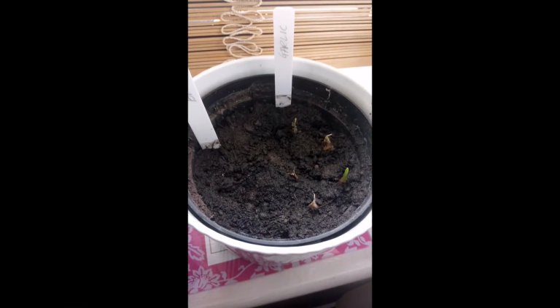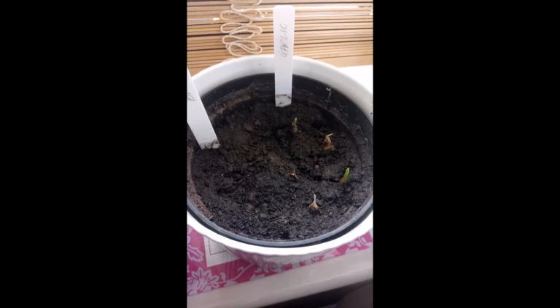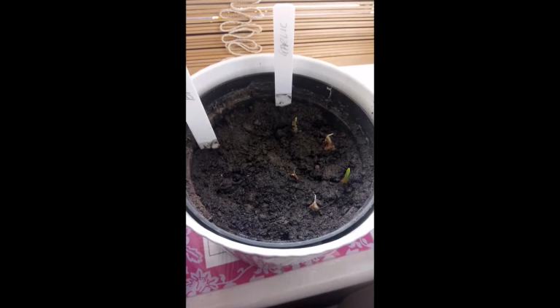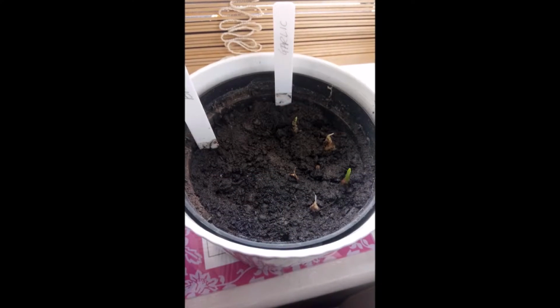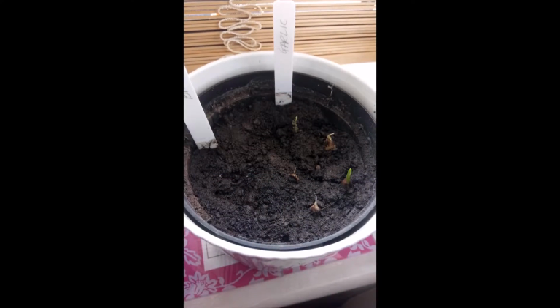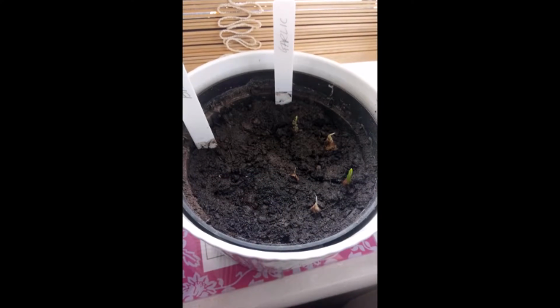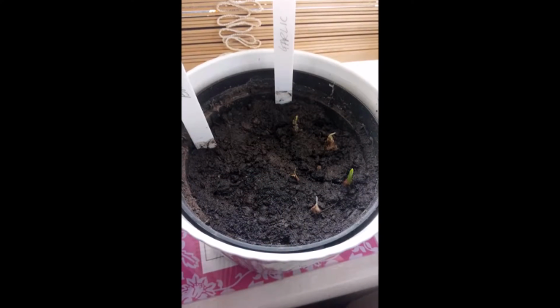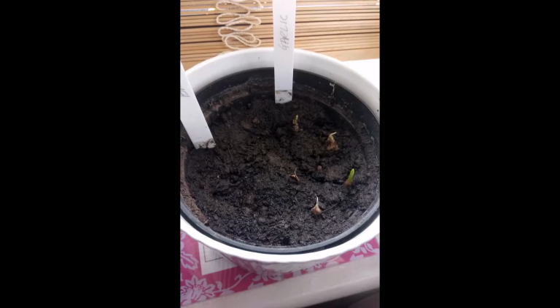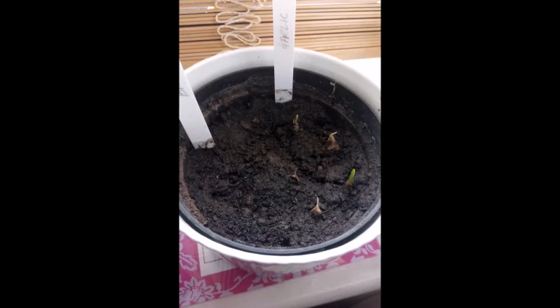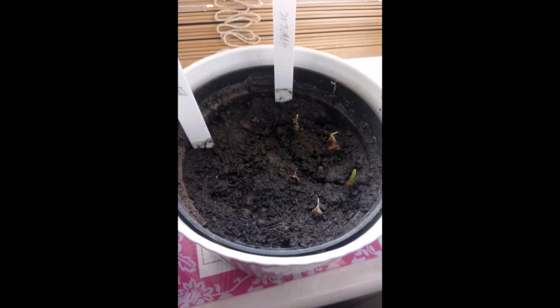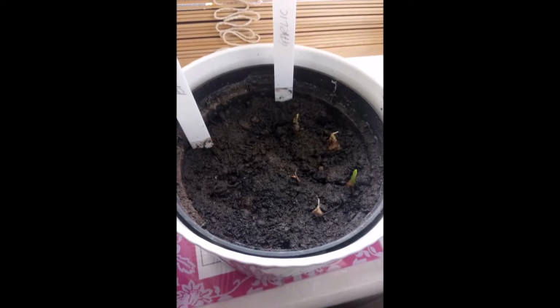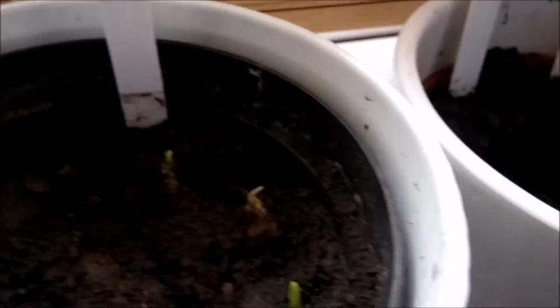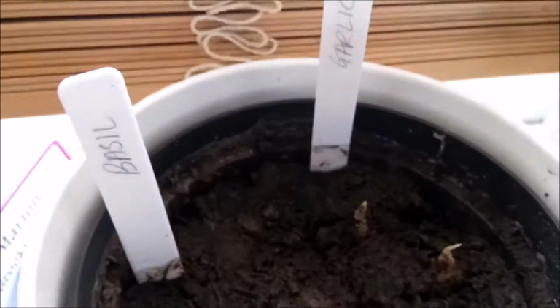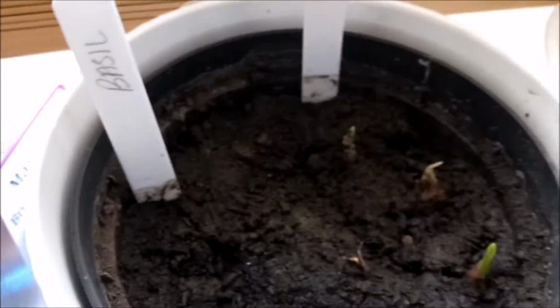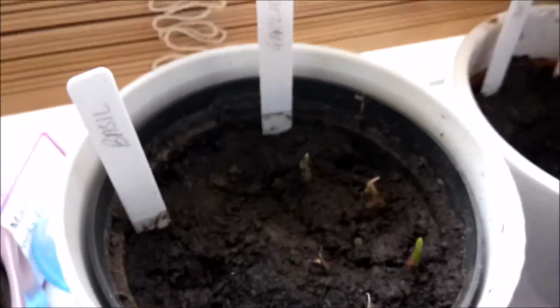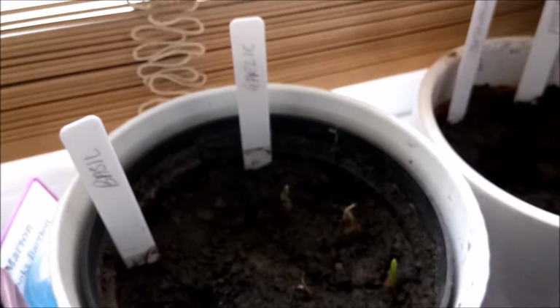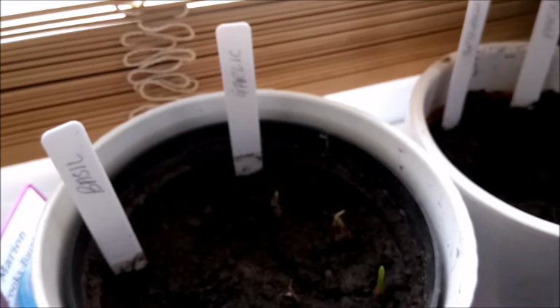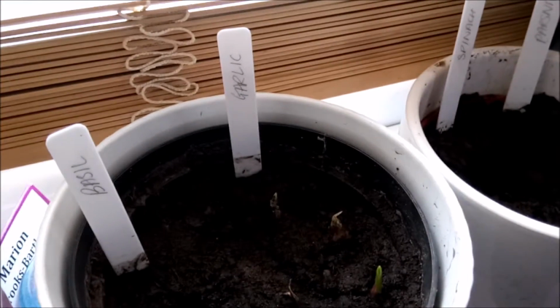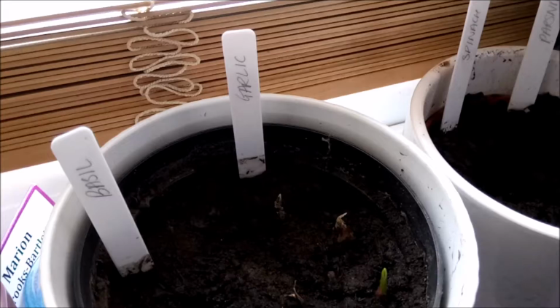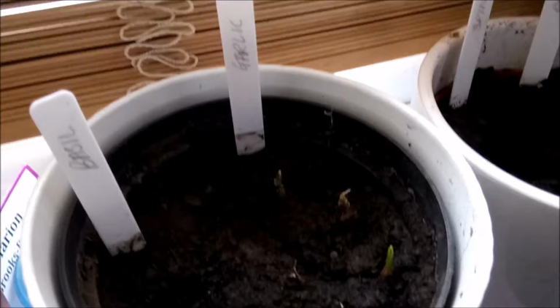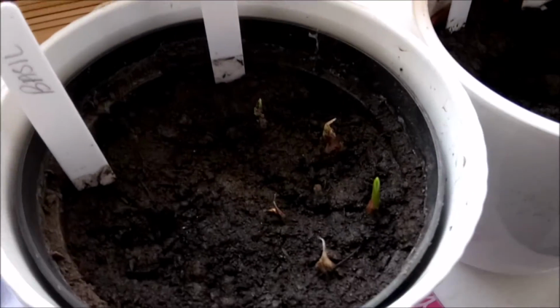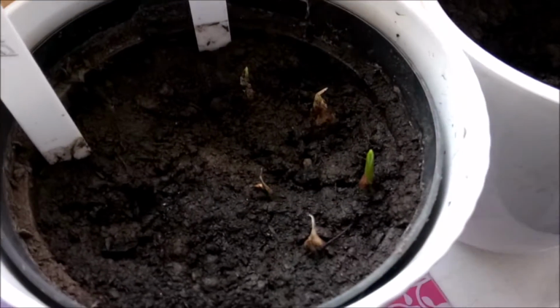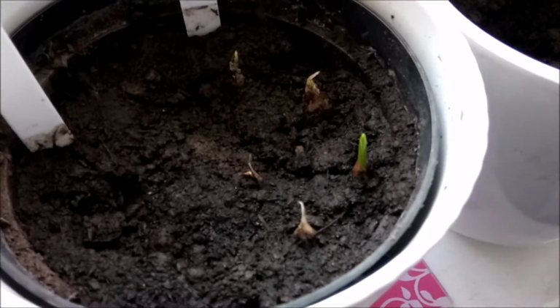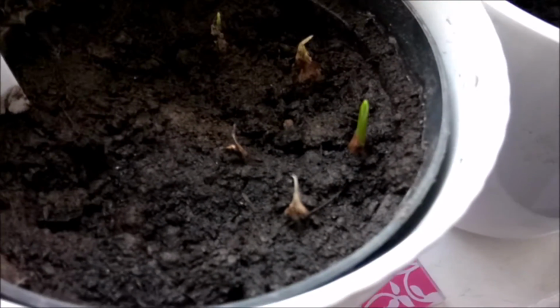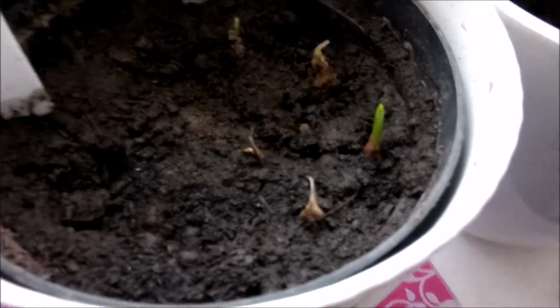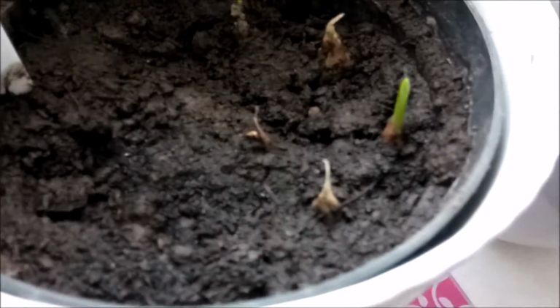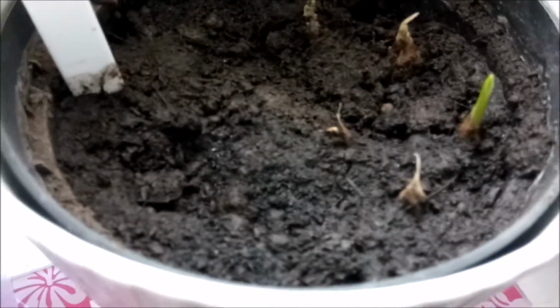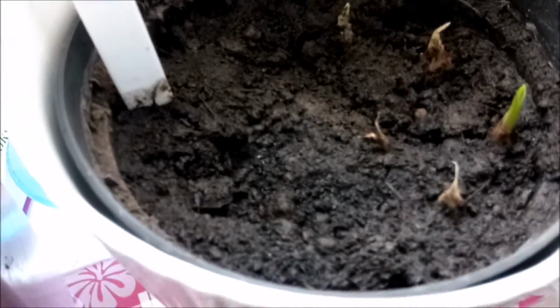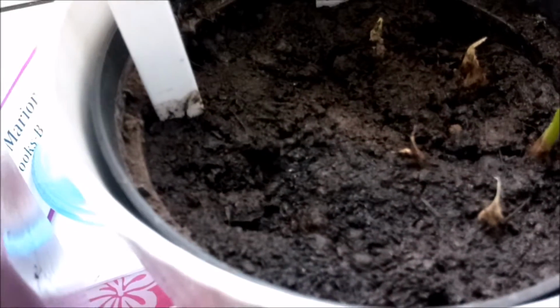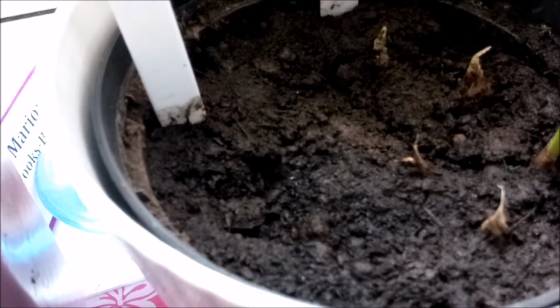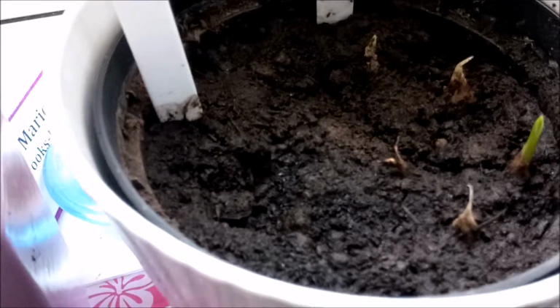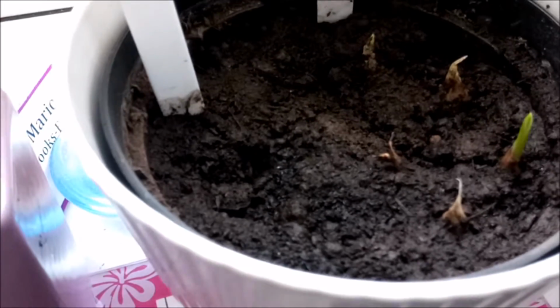Hello and welcome to another episode of One Times You. Today we're going to talk about growing garlic. As you can see here, I have planted five cloves of garlic, and these are from the grocery store.